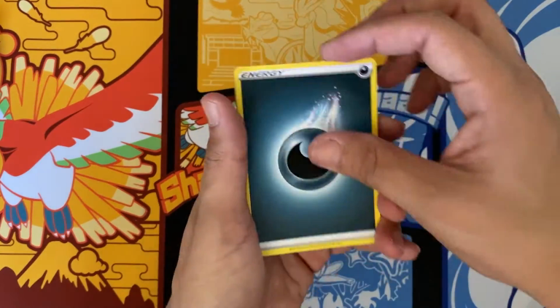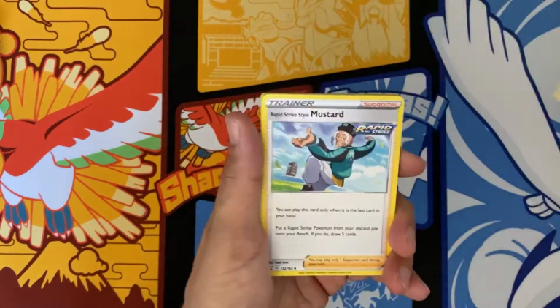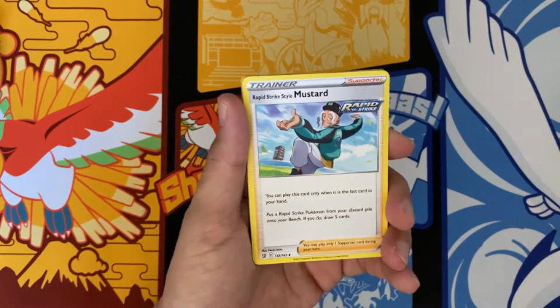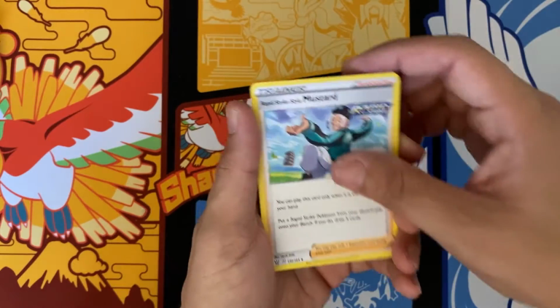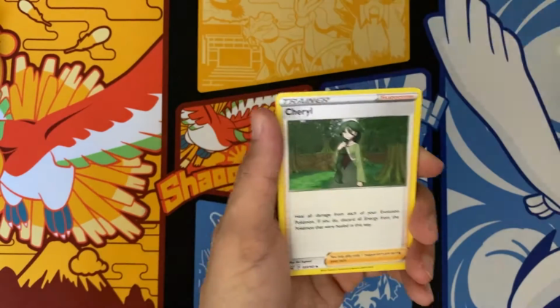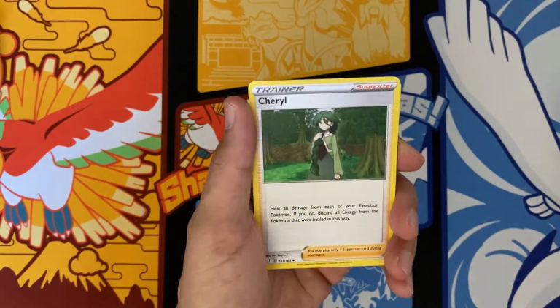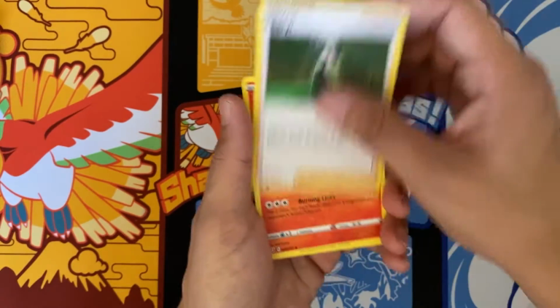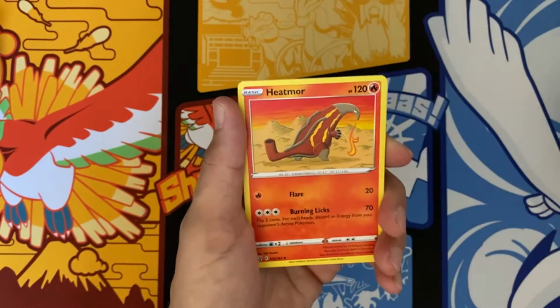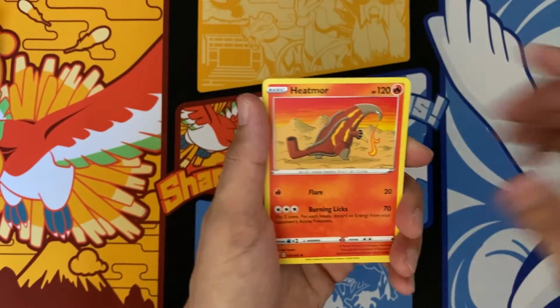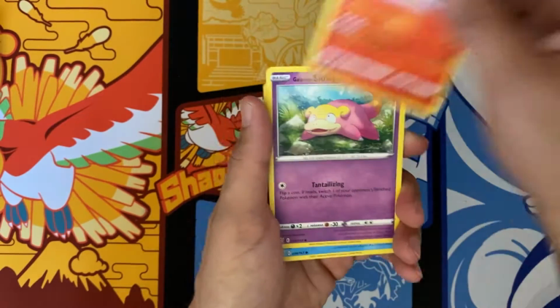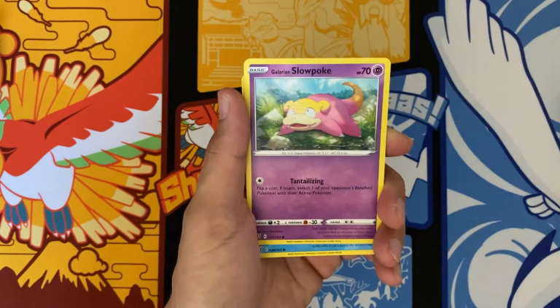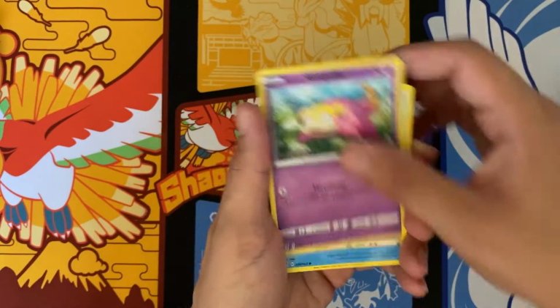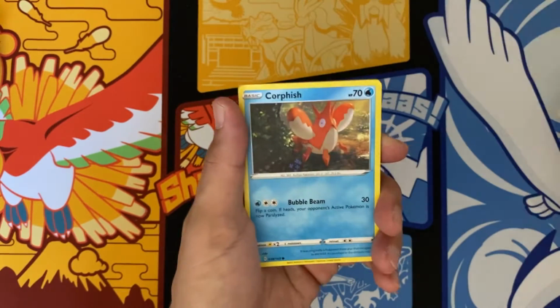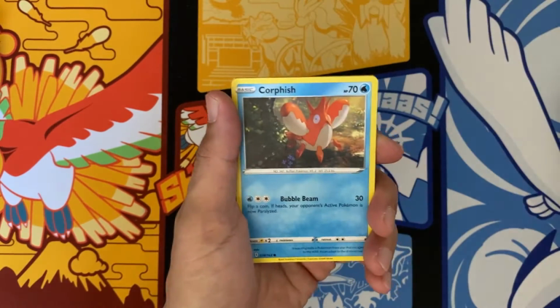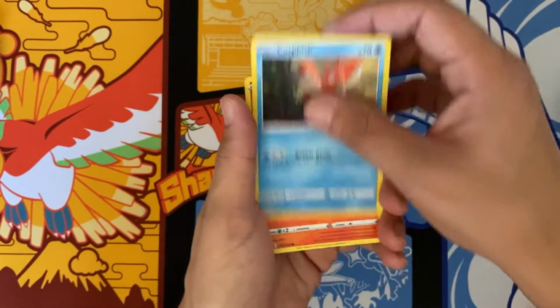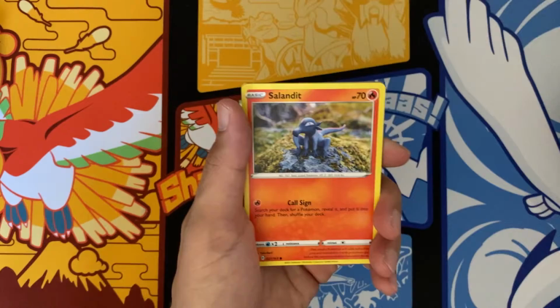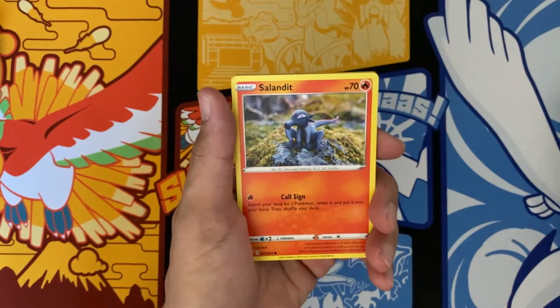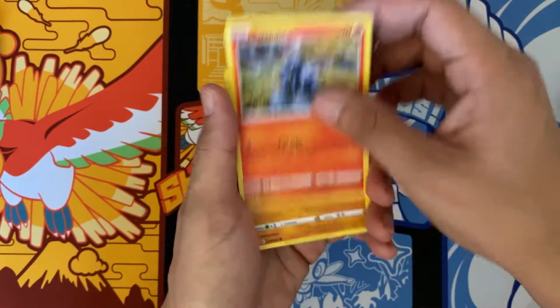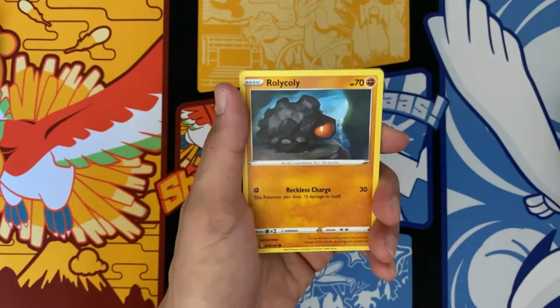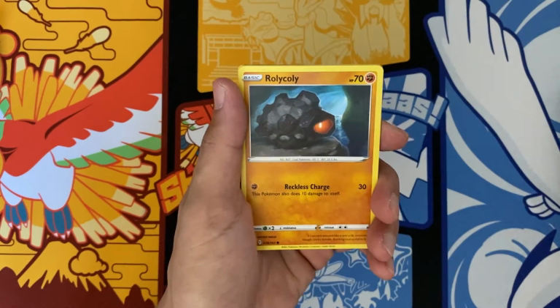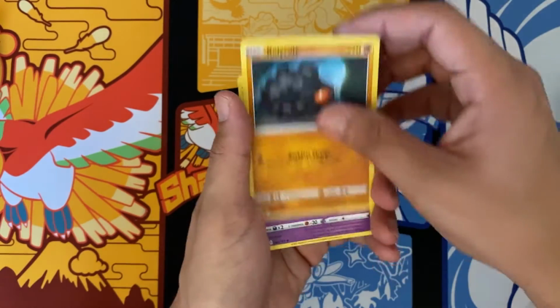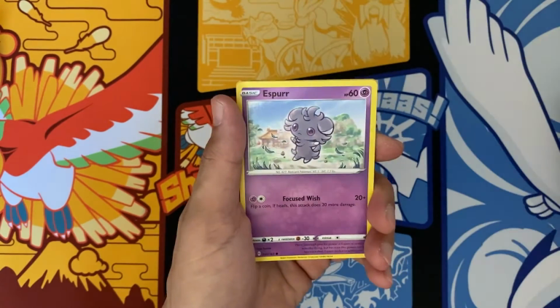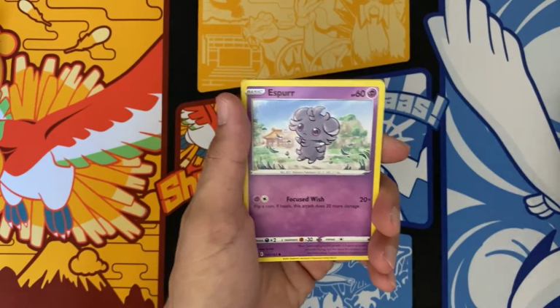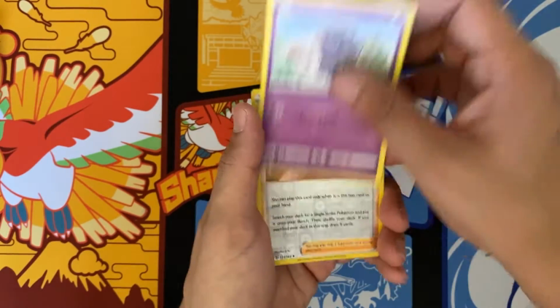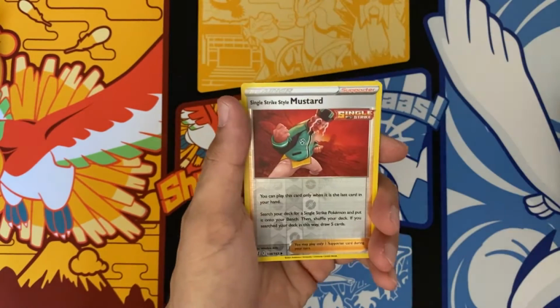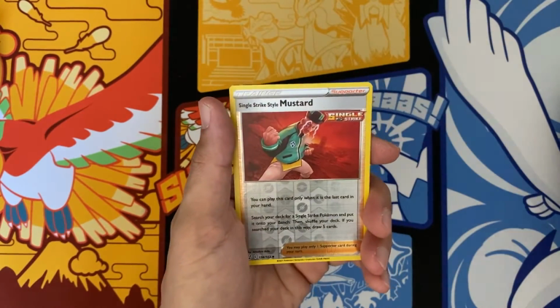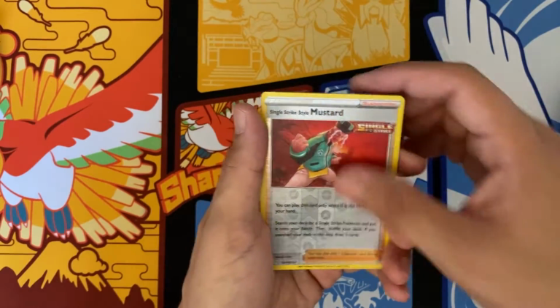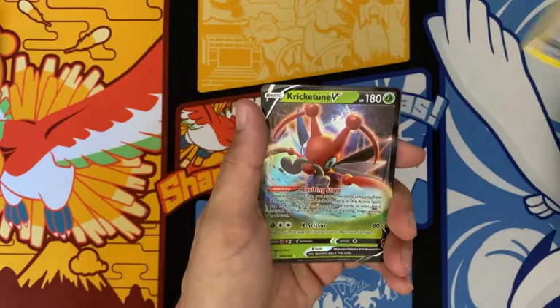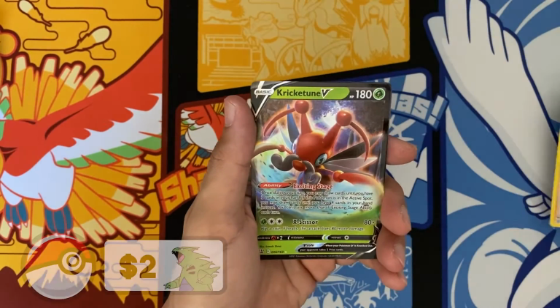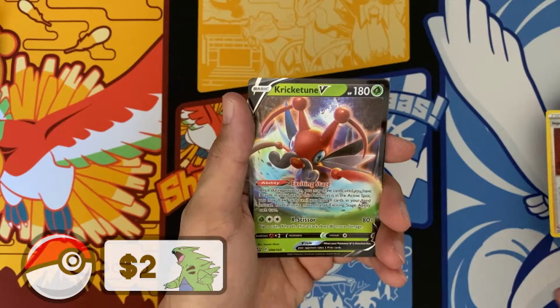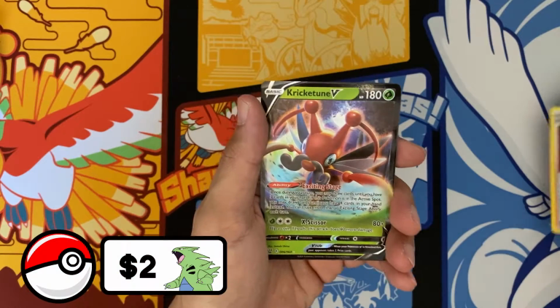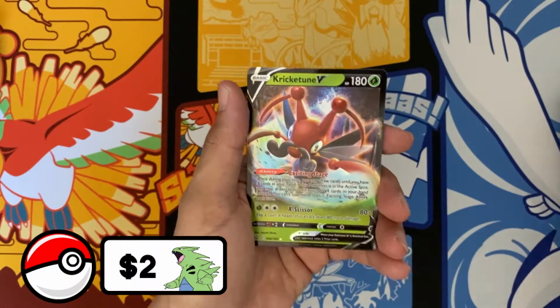Dark Energy, Mustard, Cheryl, Heapmoor, Slowpoke, Horfish, Saladent, Roly-coly, Esper, Mustard again, and a Cricketune V.